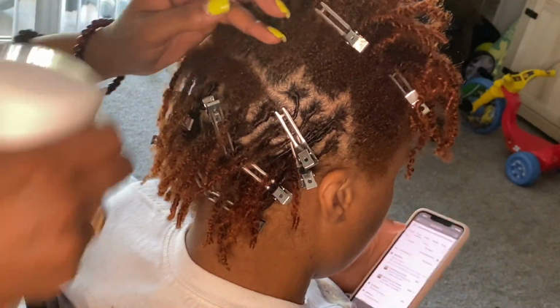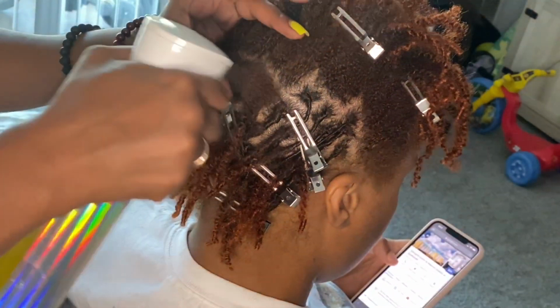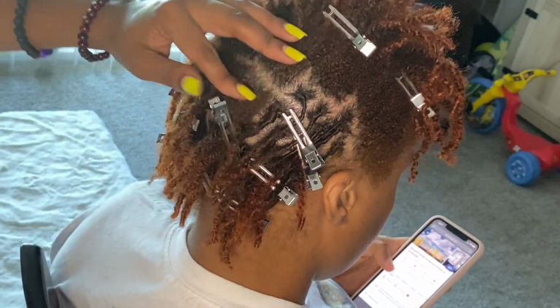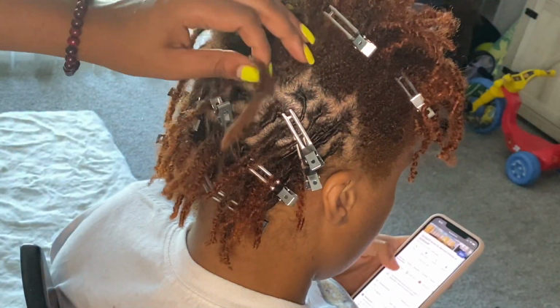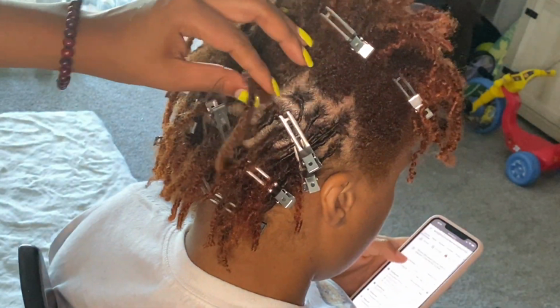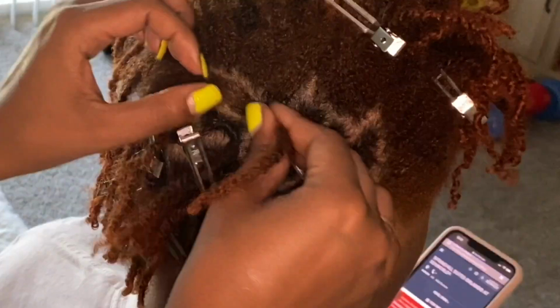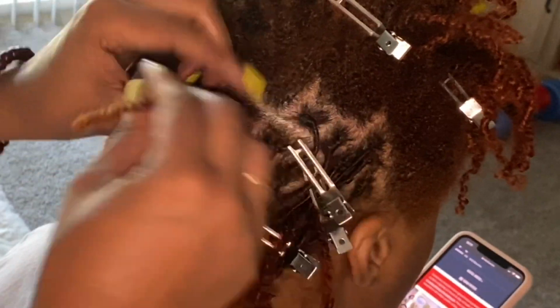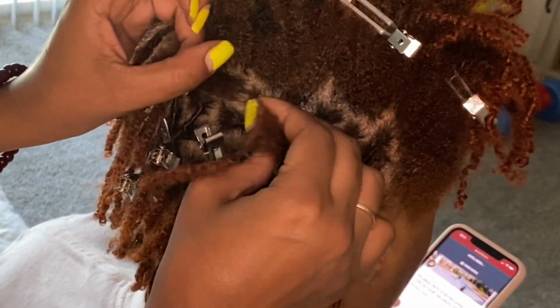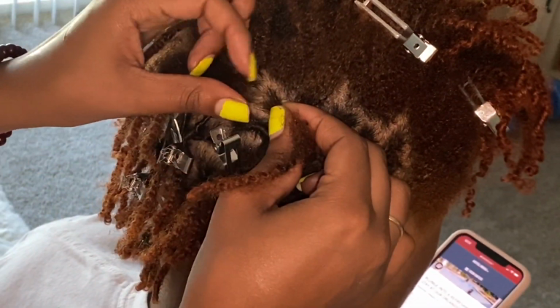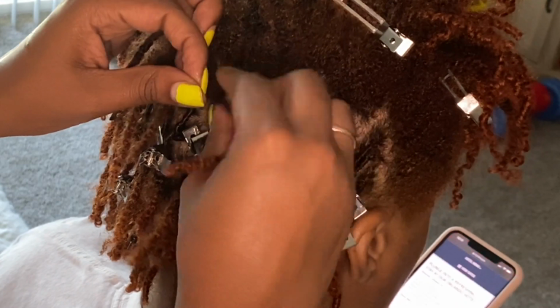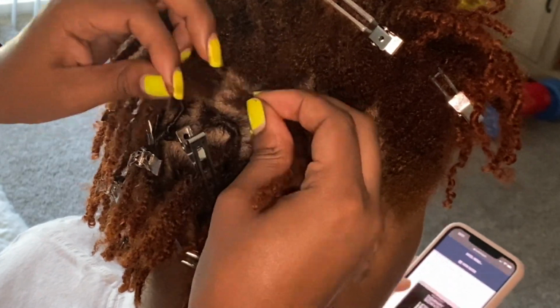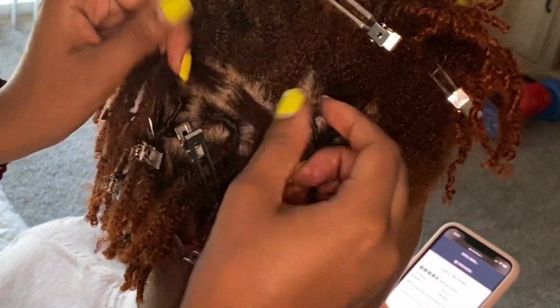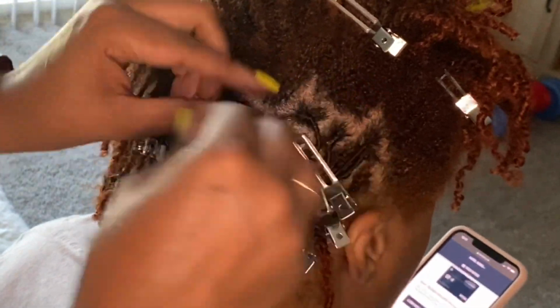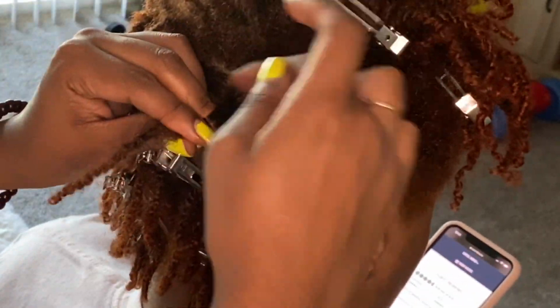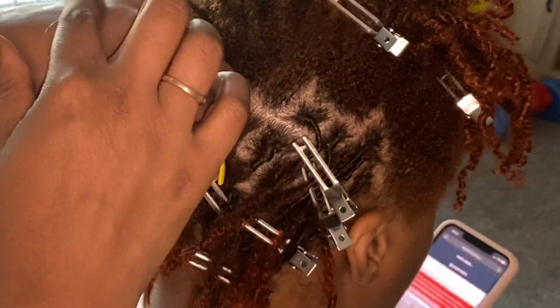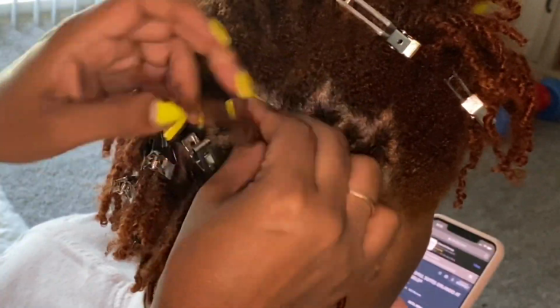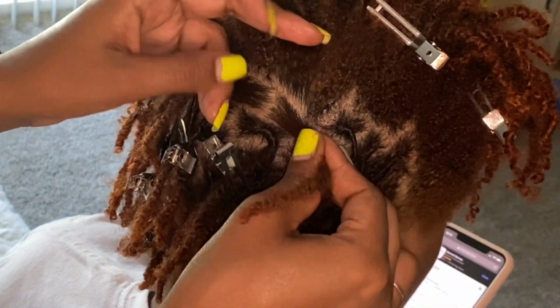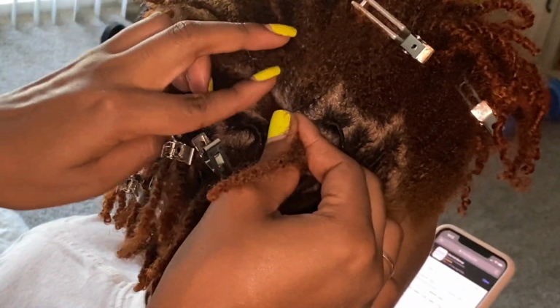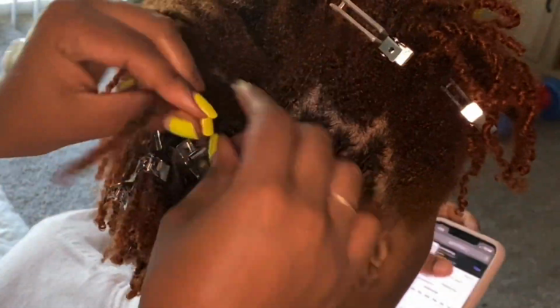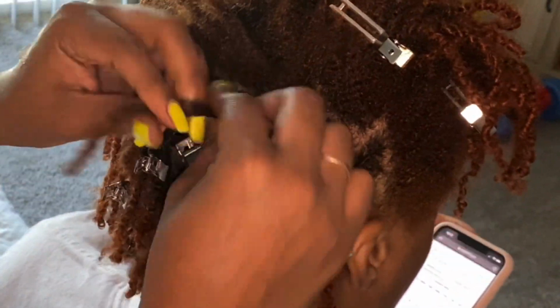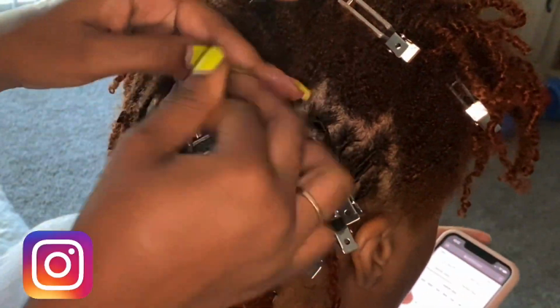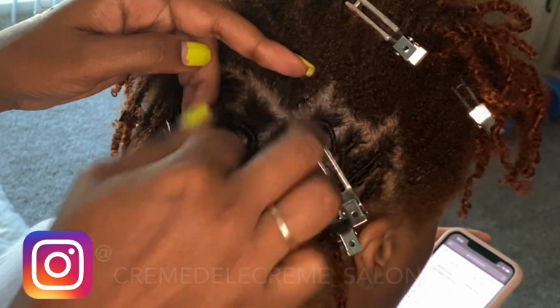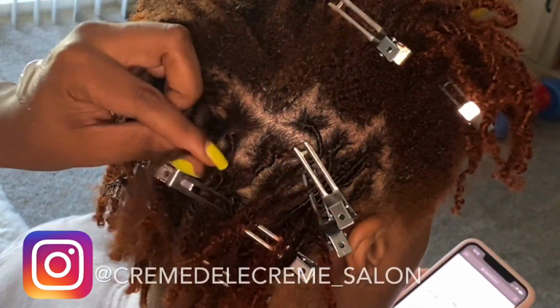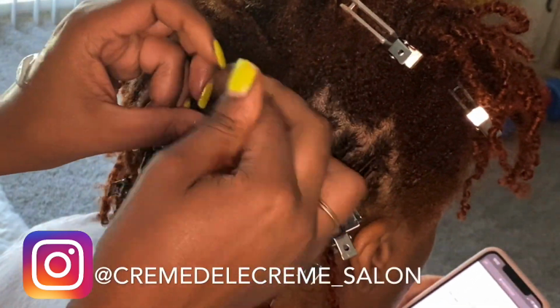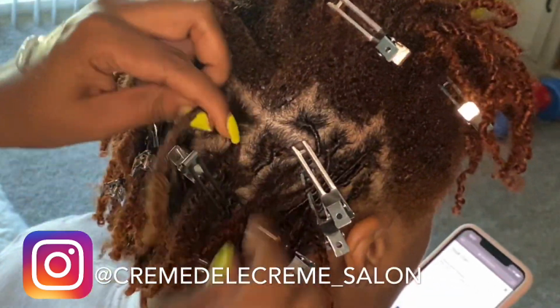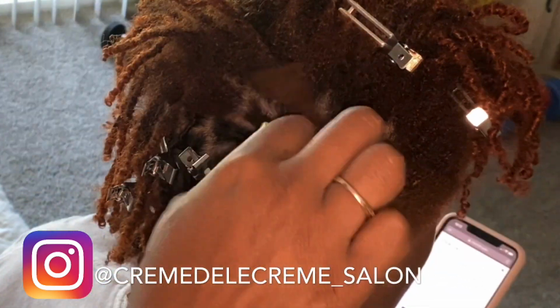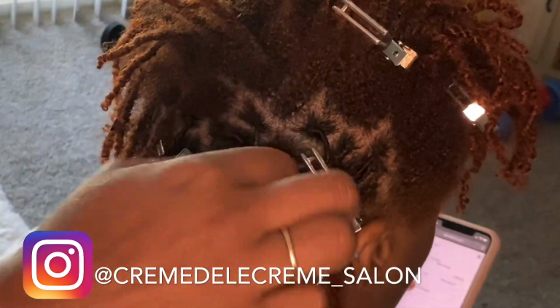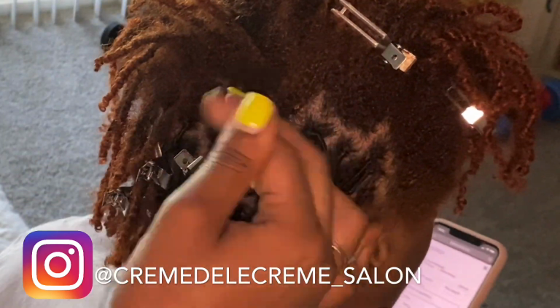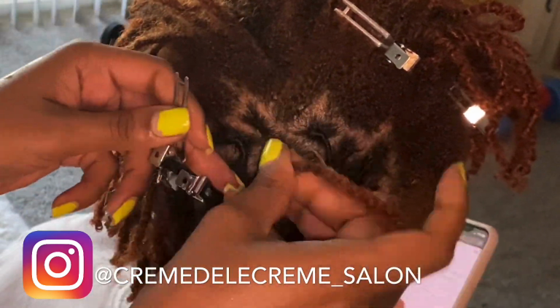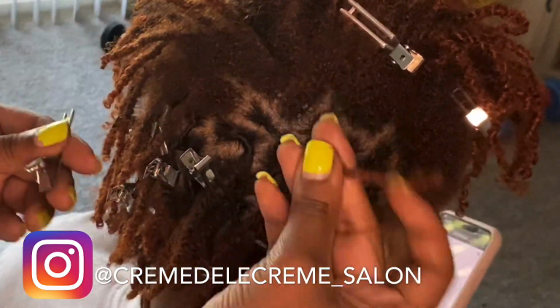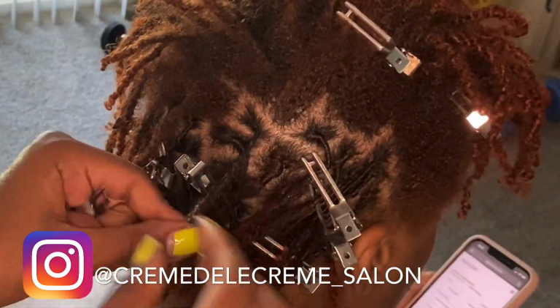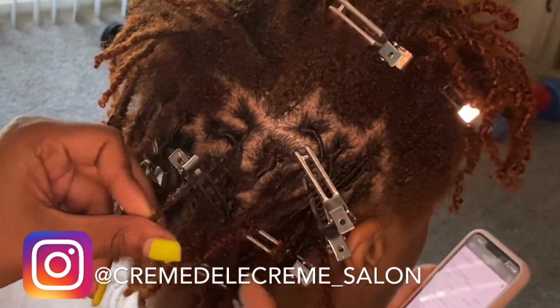I'm just continuing on here, spraying down the hair so I can separate it with my fingers easily. I just like to use my fingers to separate the hair rather than a comb all the time.